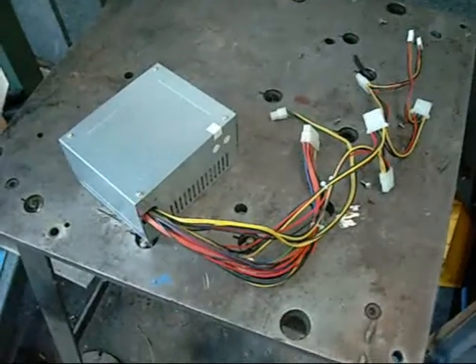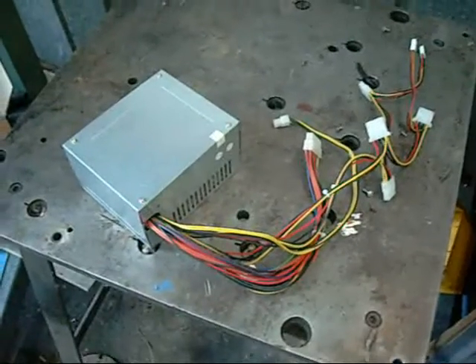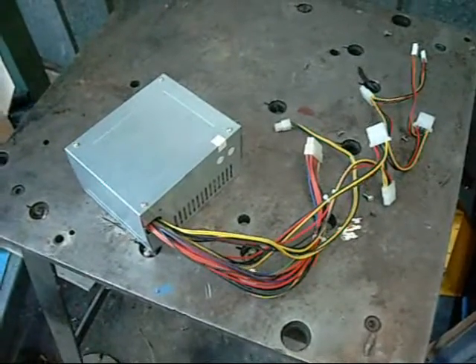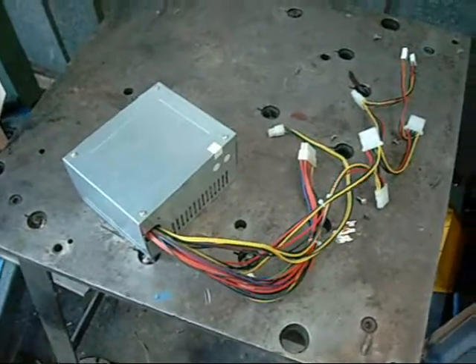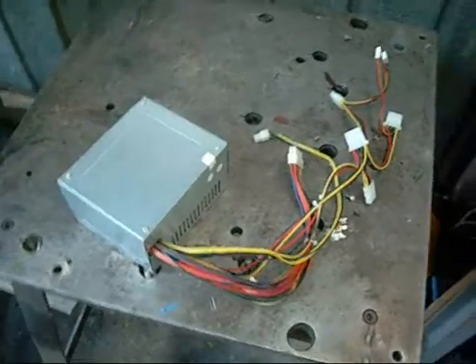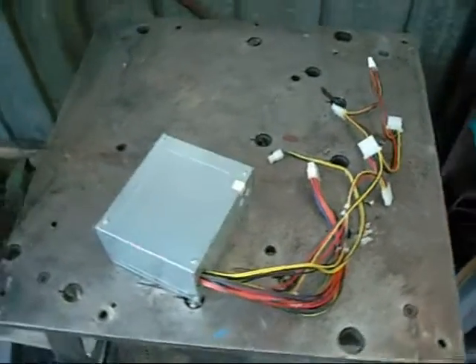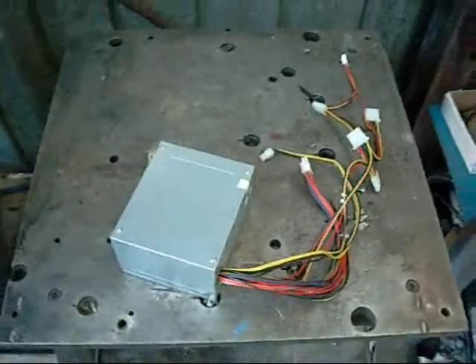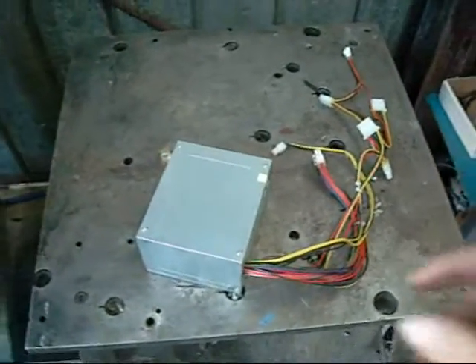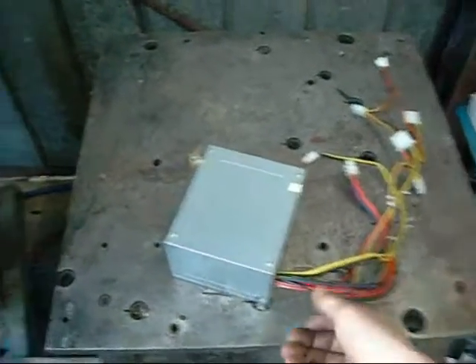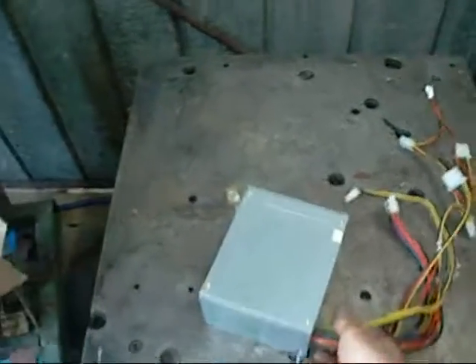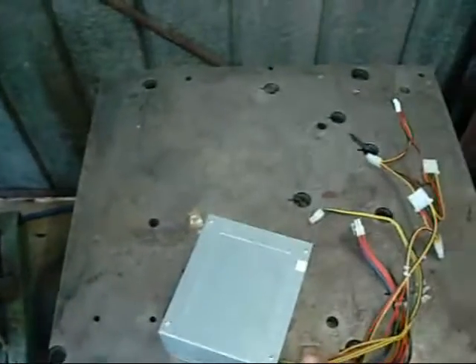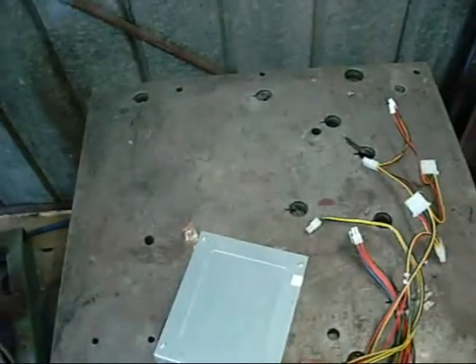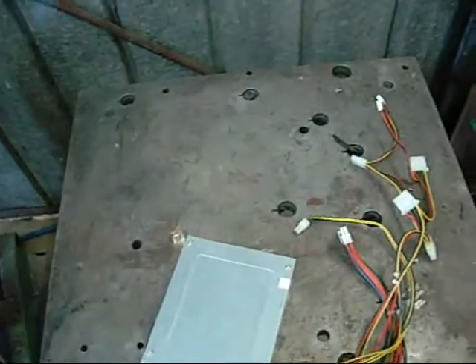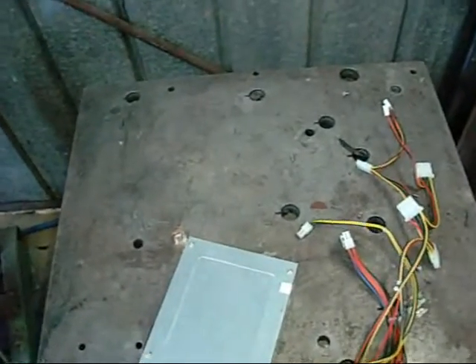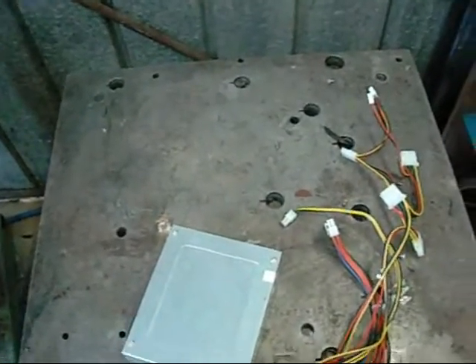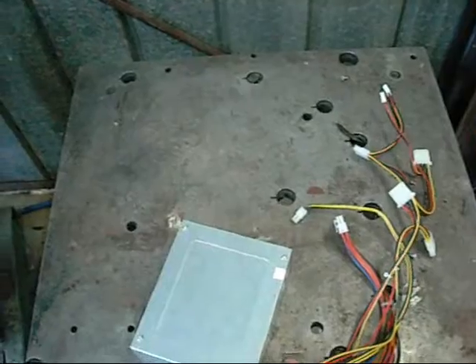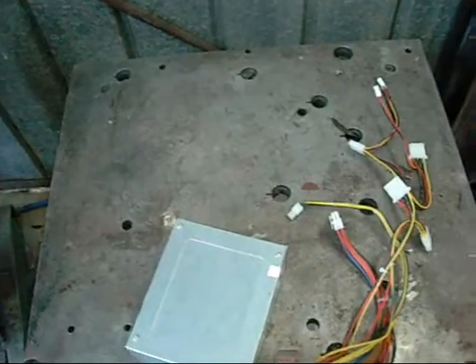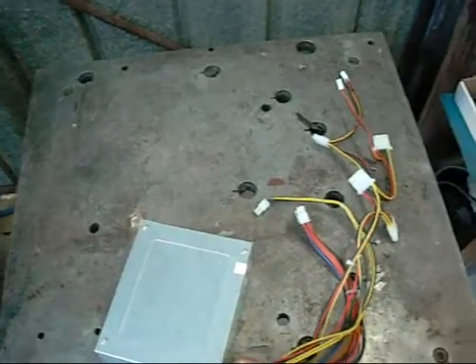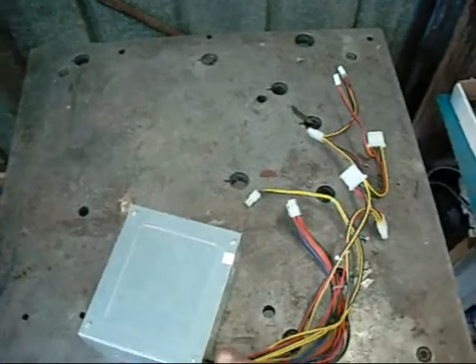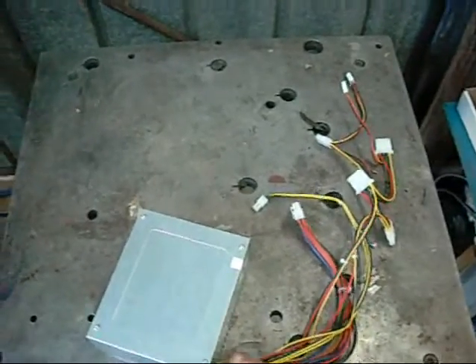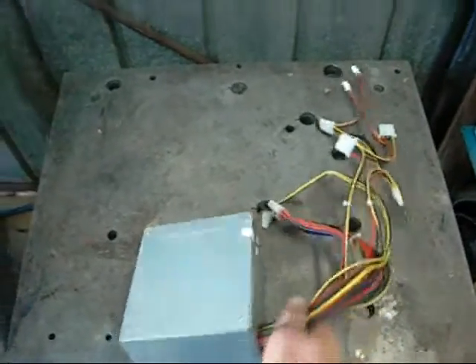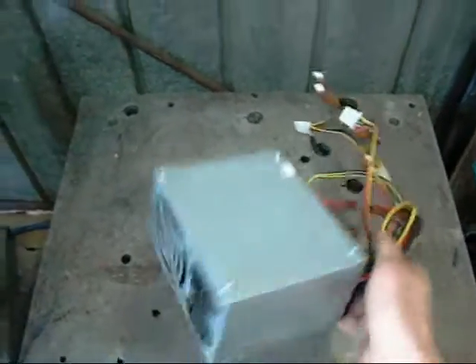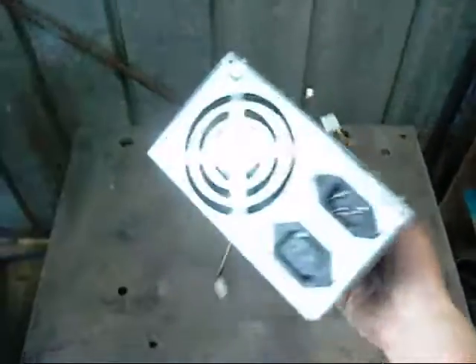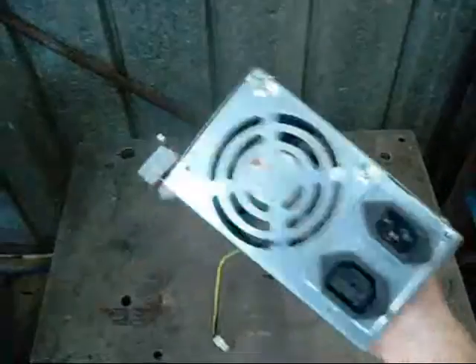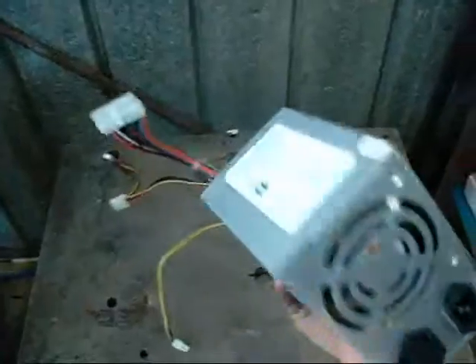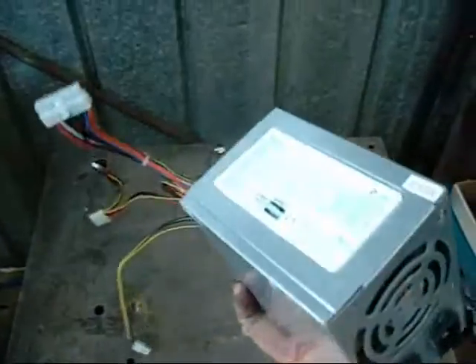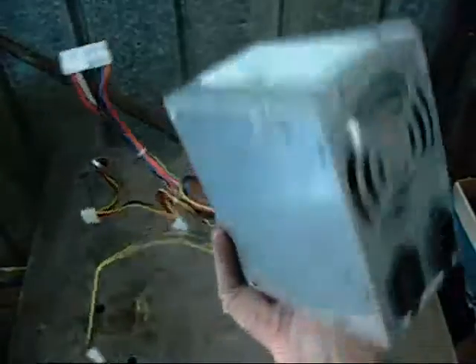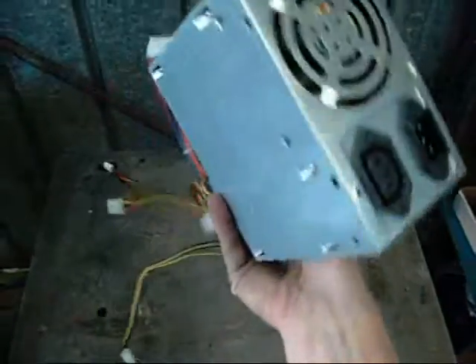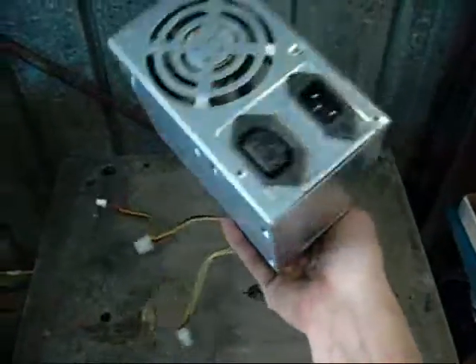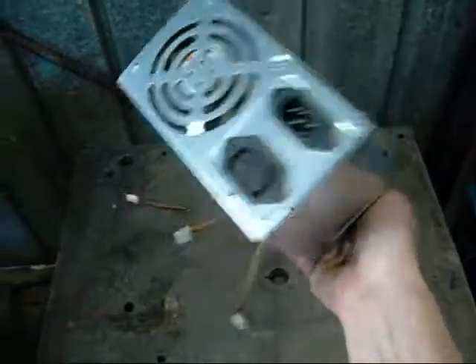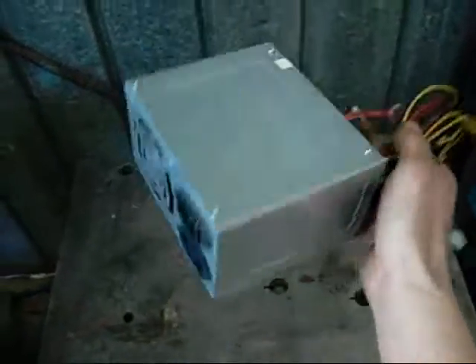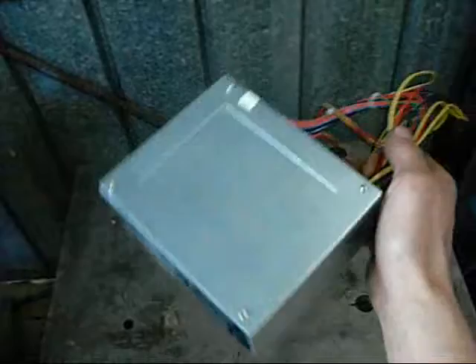Hey back folks. This video is for Jay the Aussie, Matey VT93, and pretty much anyone who's thinking about using a computer power supply for electrolysis.